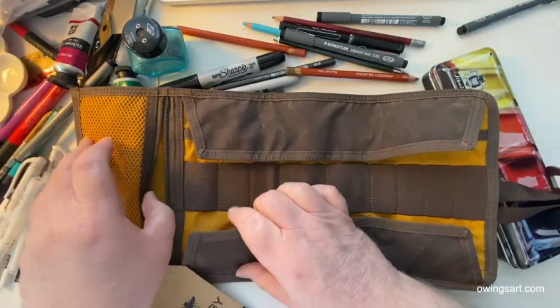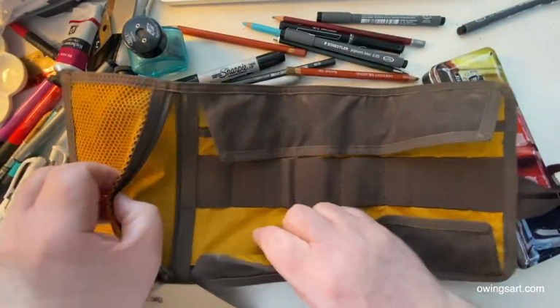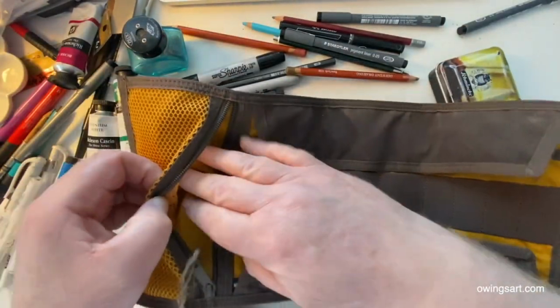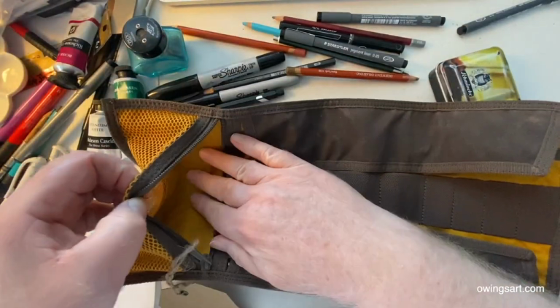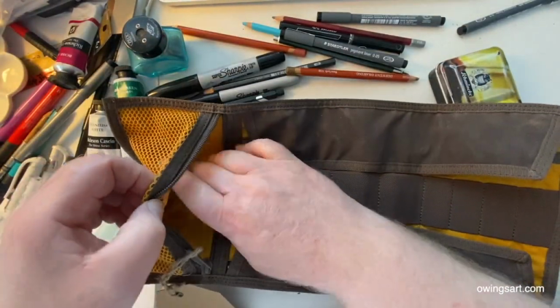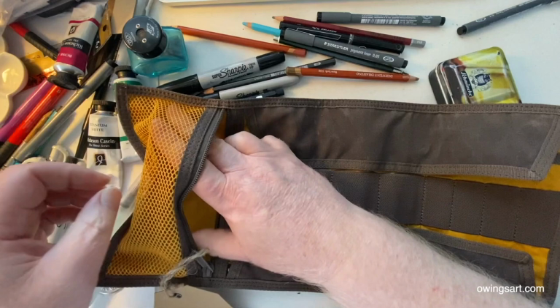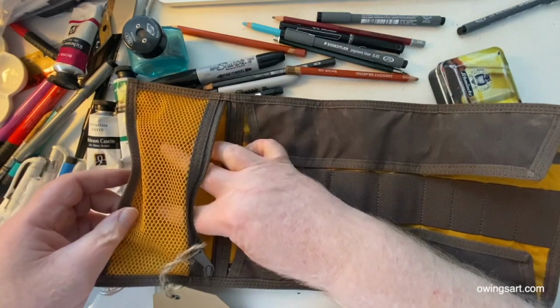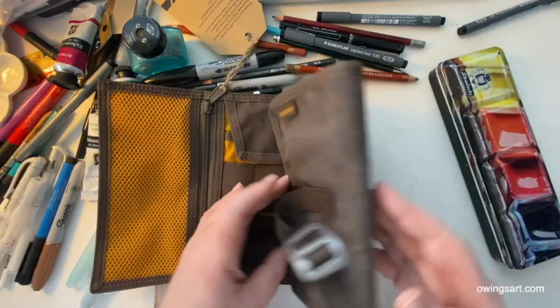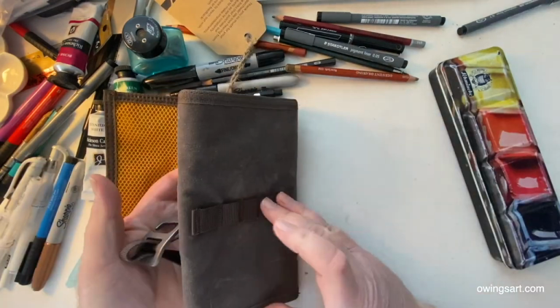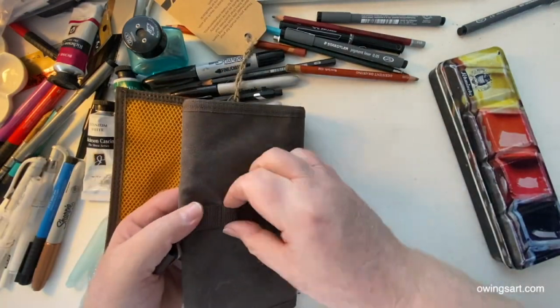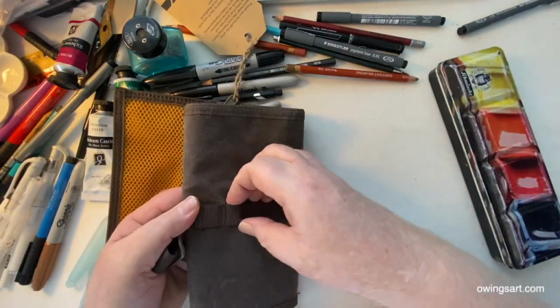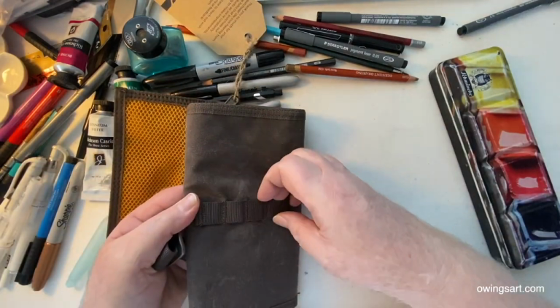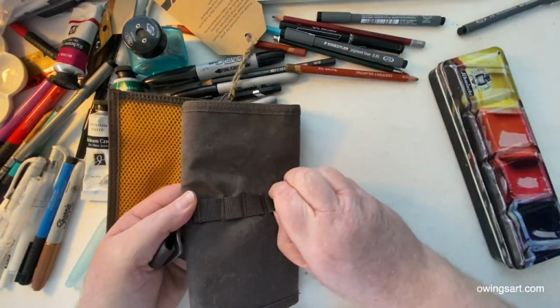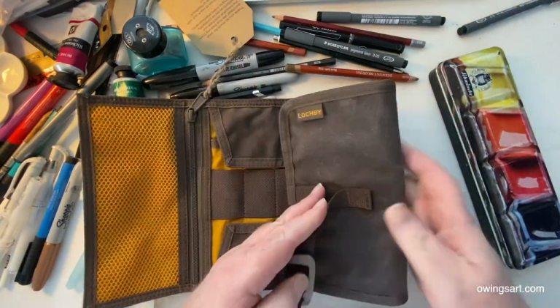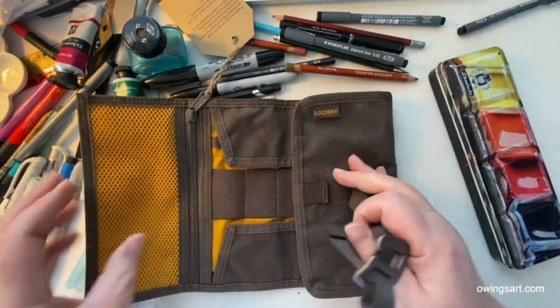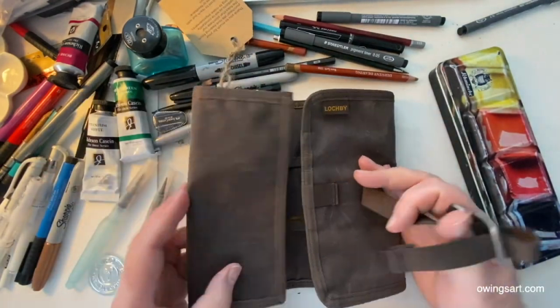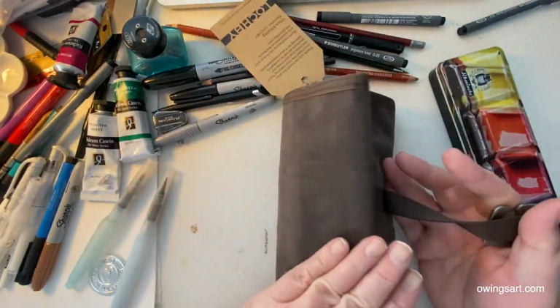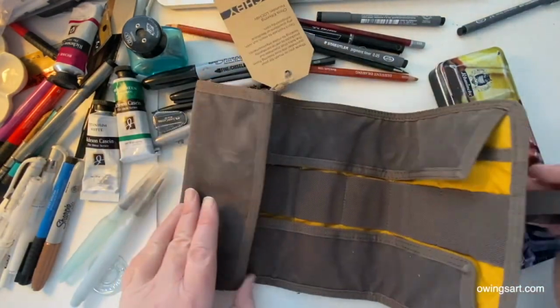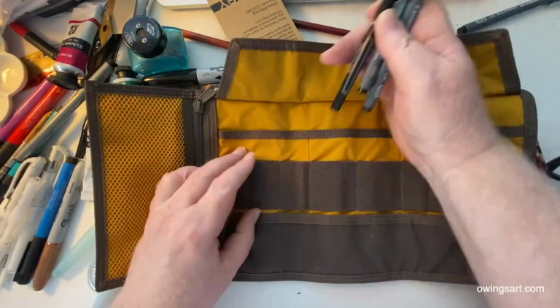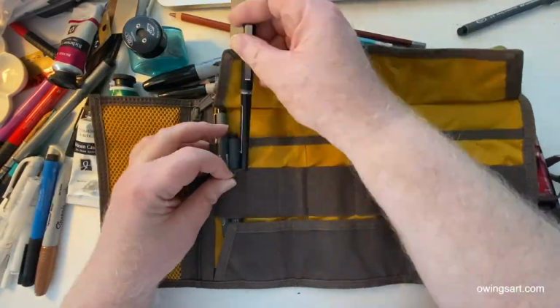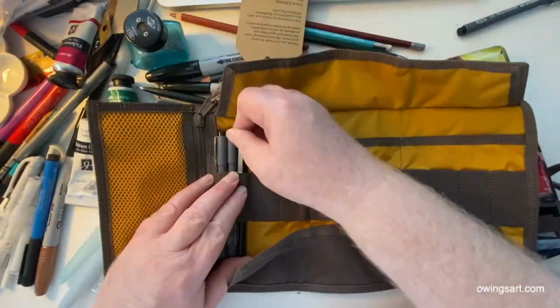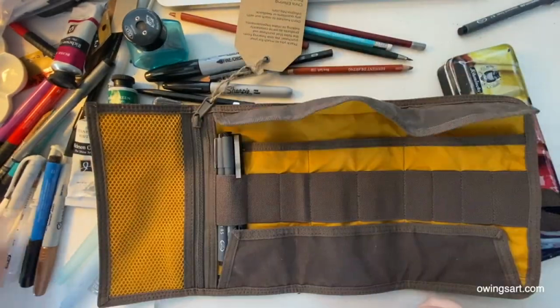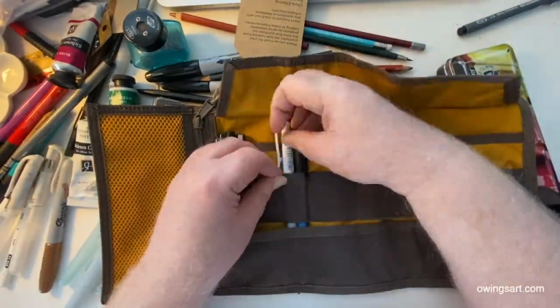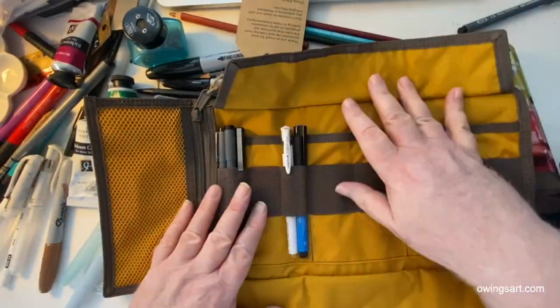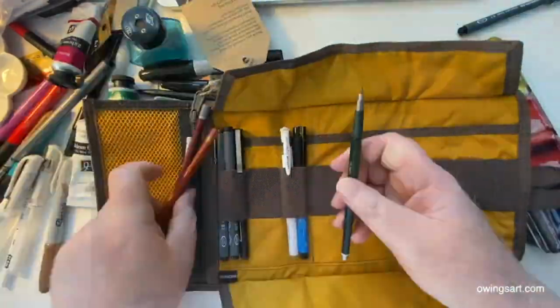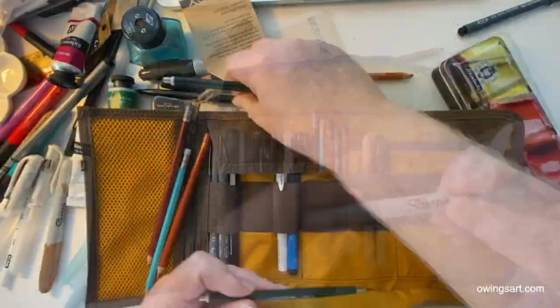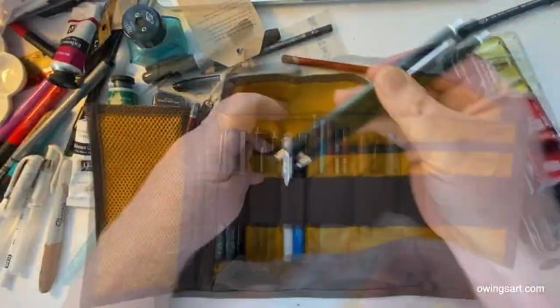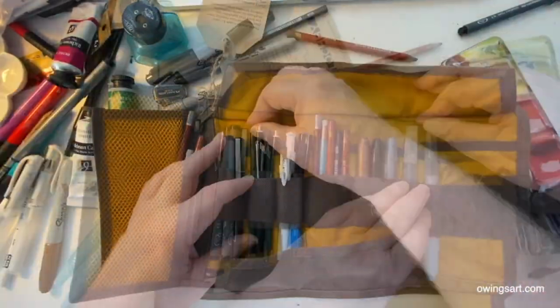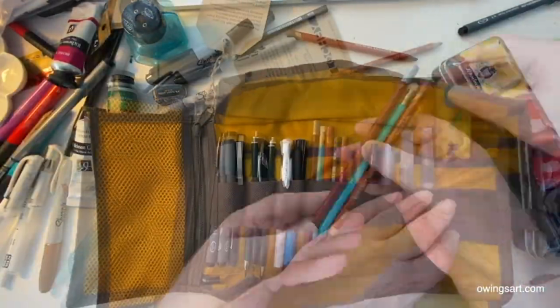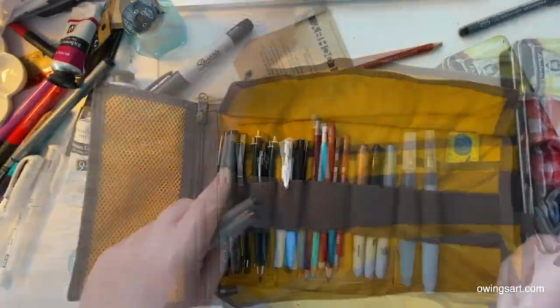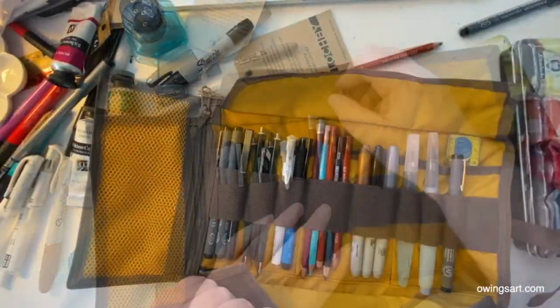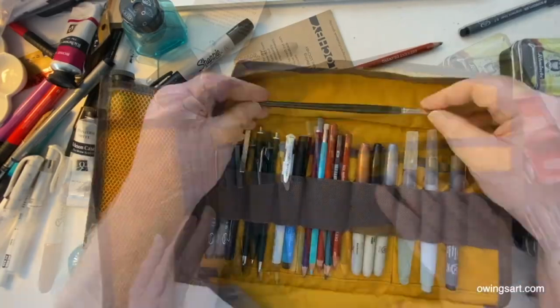This is a waxed canvas and it's supposed to be water resistant because it's waxed. We'll put that to a simulated test in a little bit here, but first just a little bit about its construction.